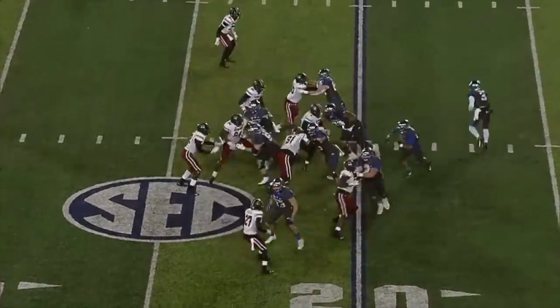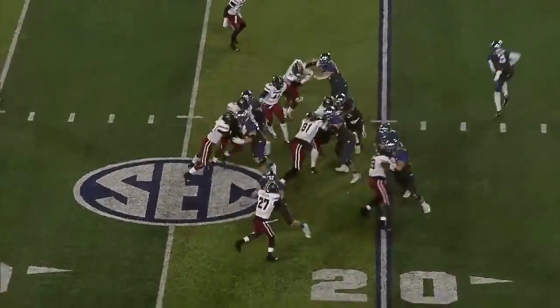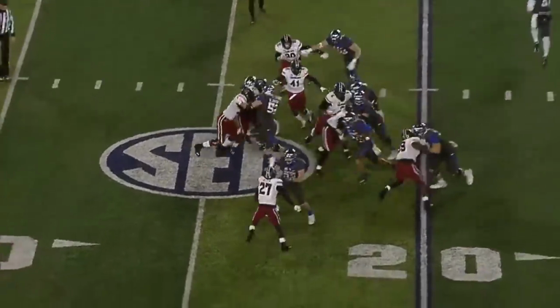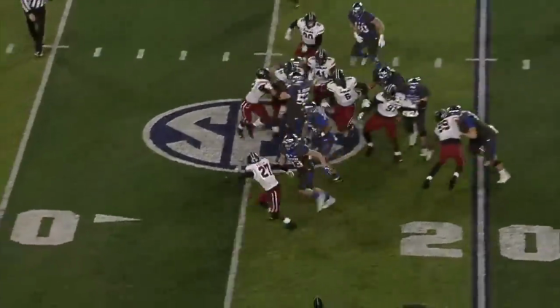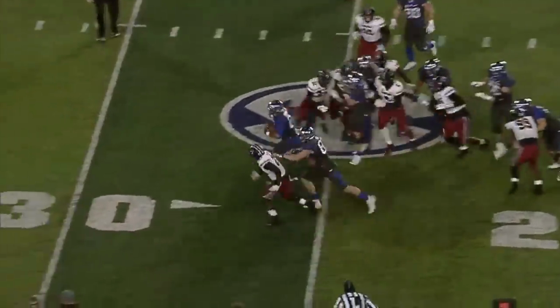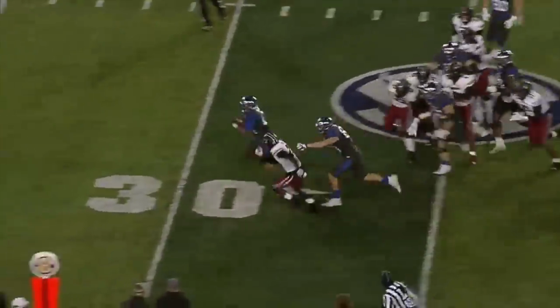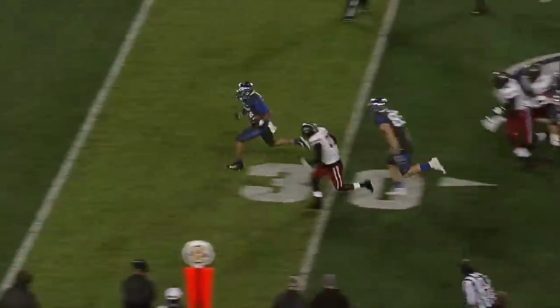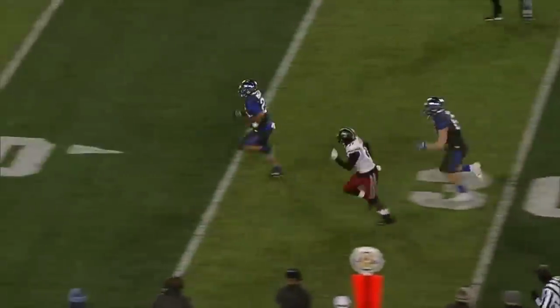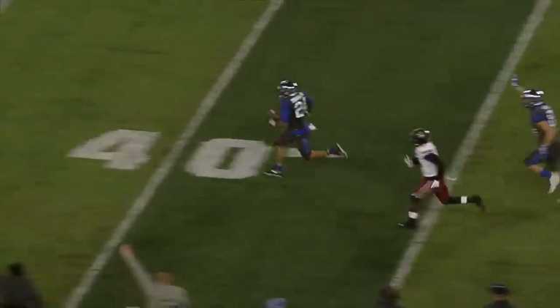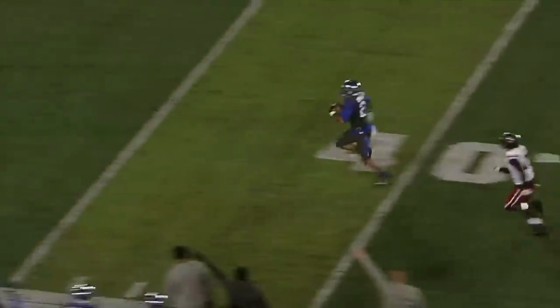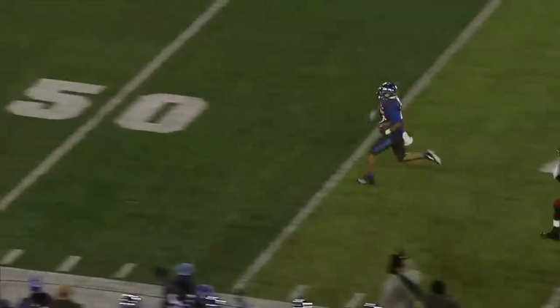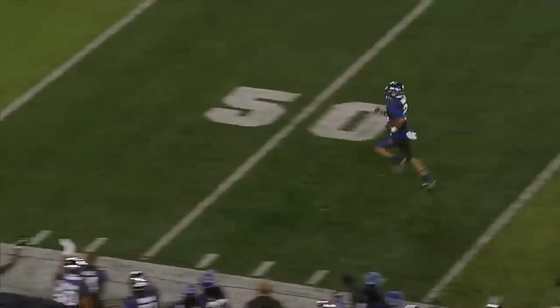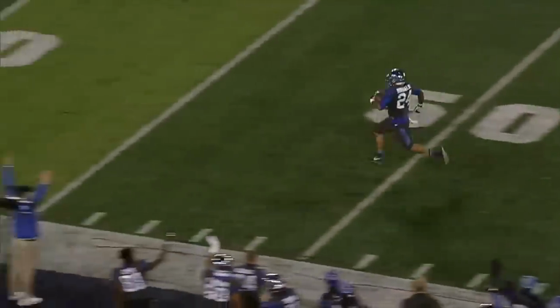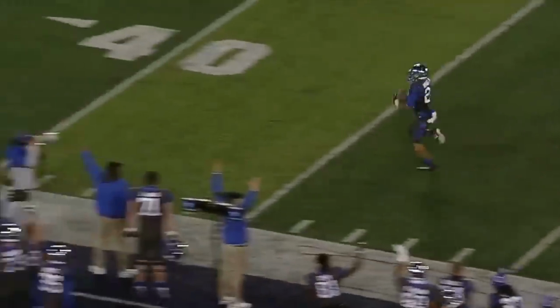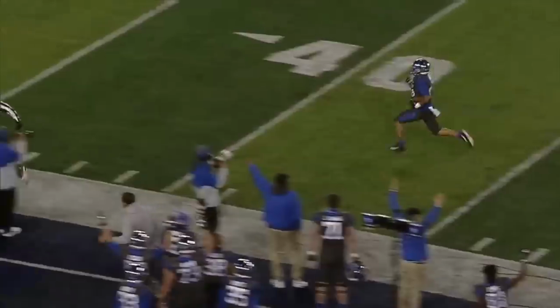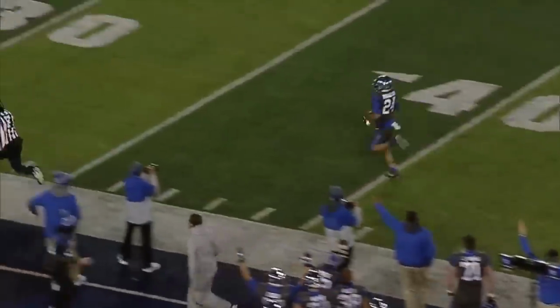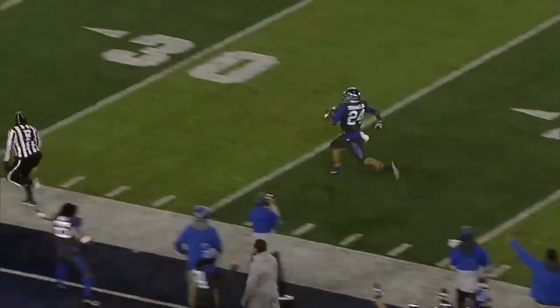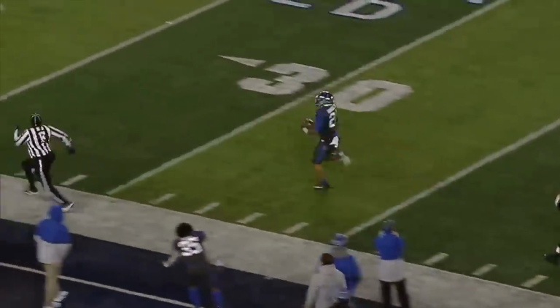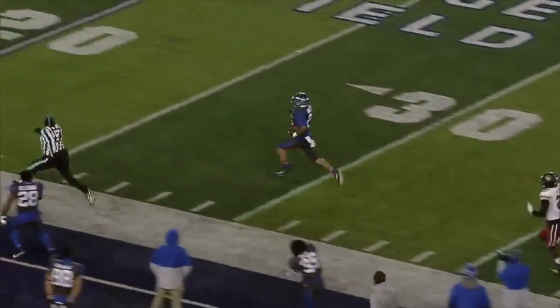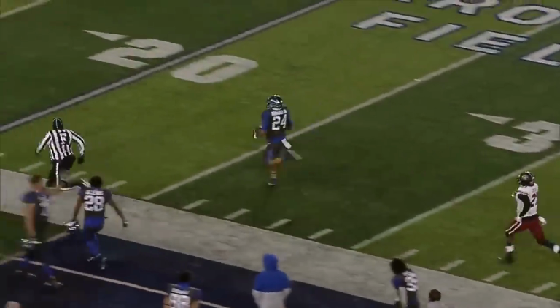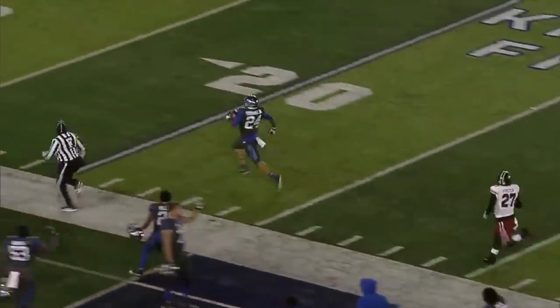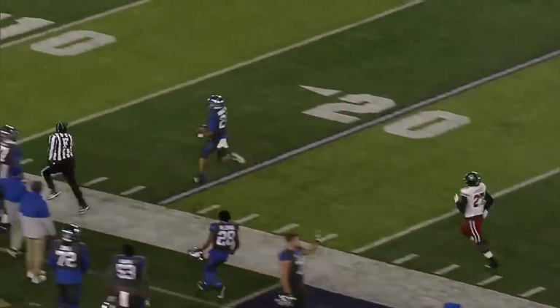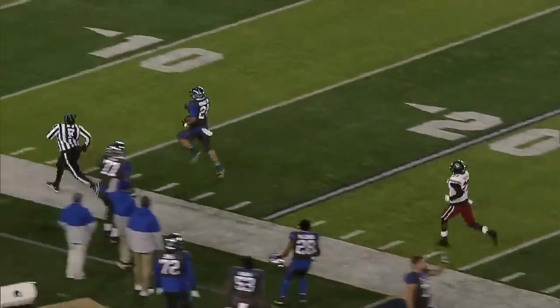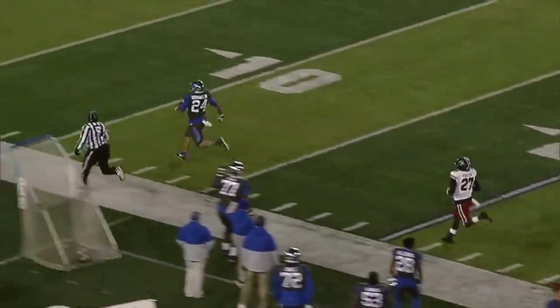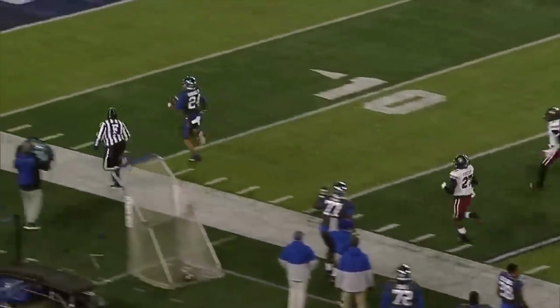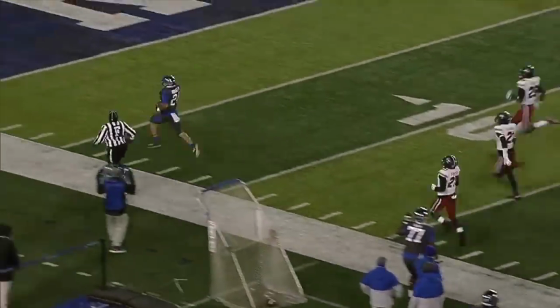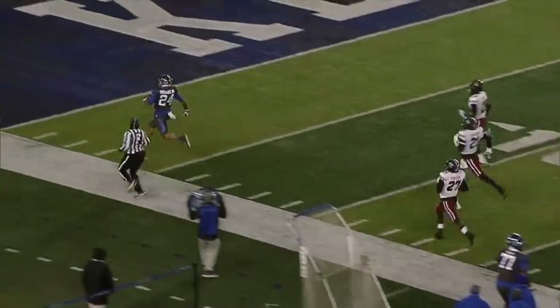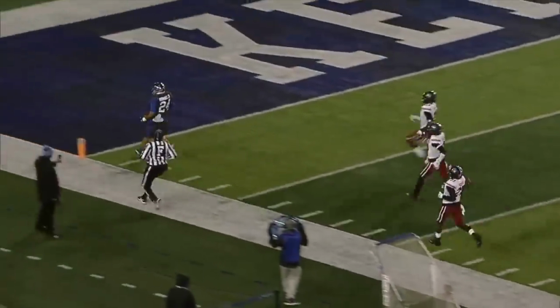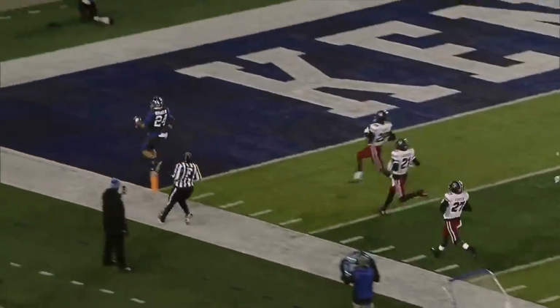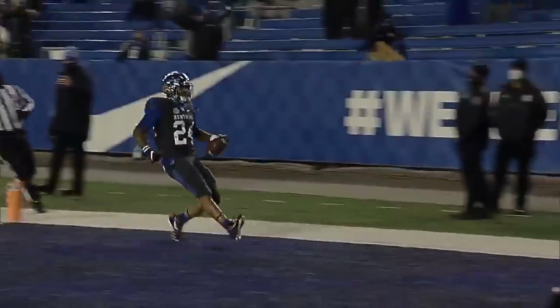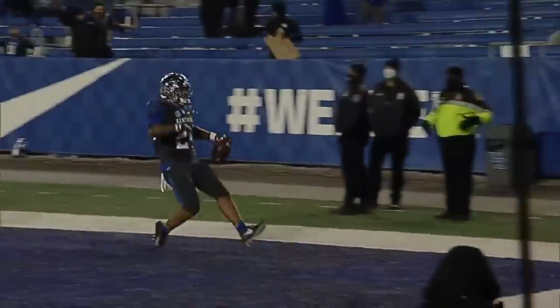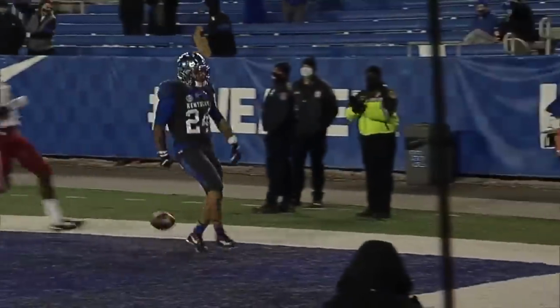Terry Wilson gives it to Rodriguez. Running back across the 30. Goodbye. He's across the 50. Across the 30. Near sideline. 20. 10.